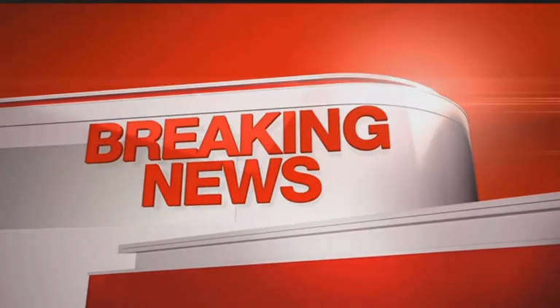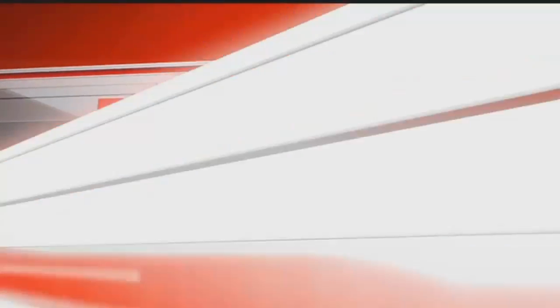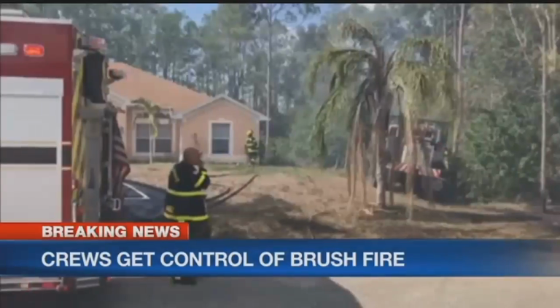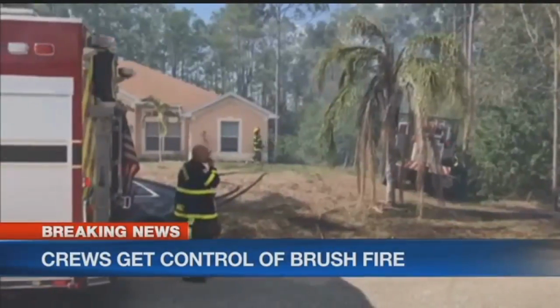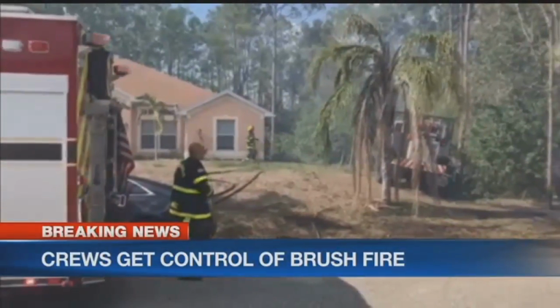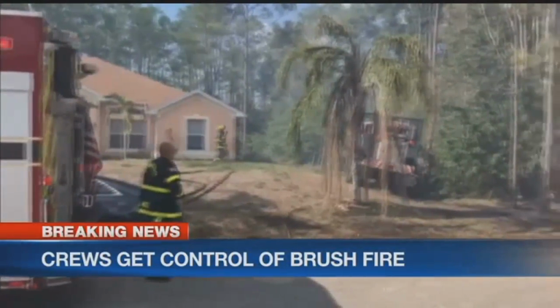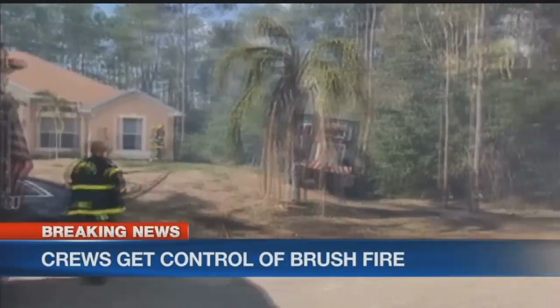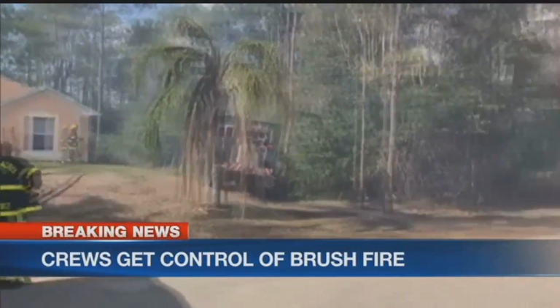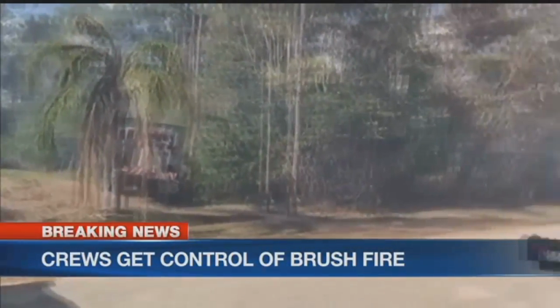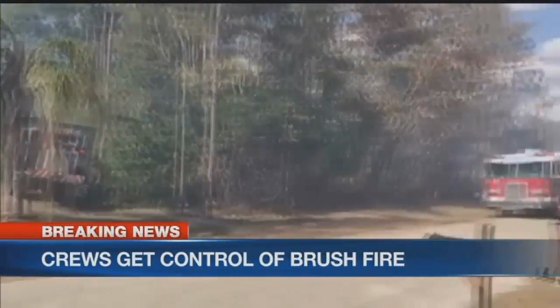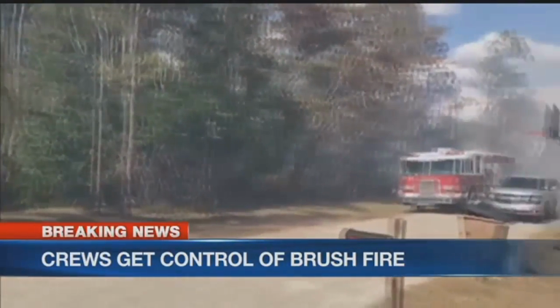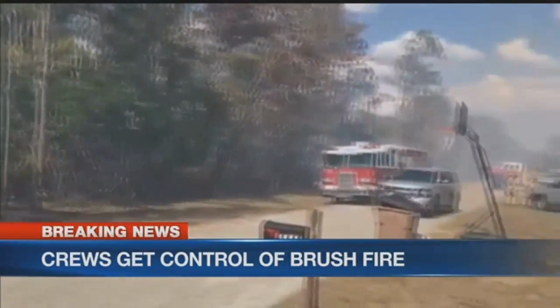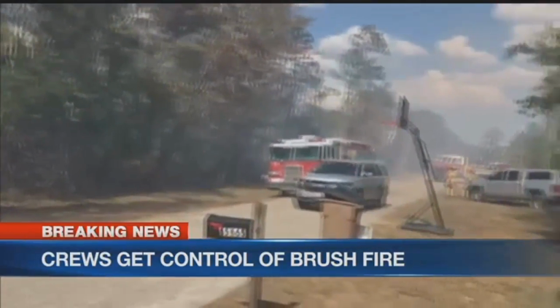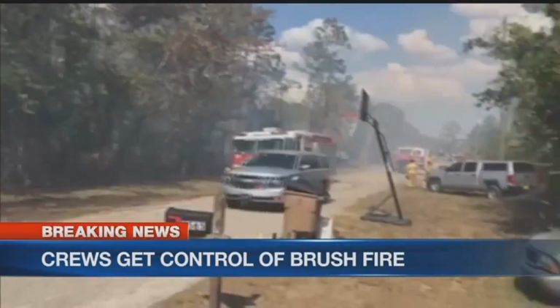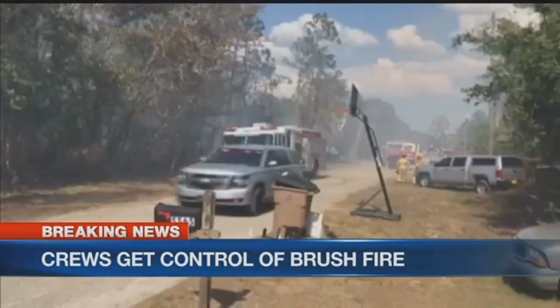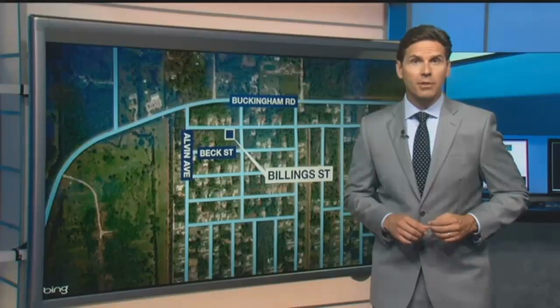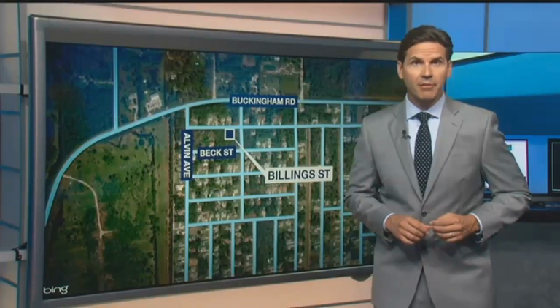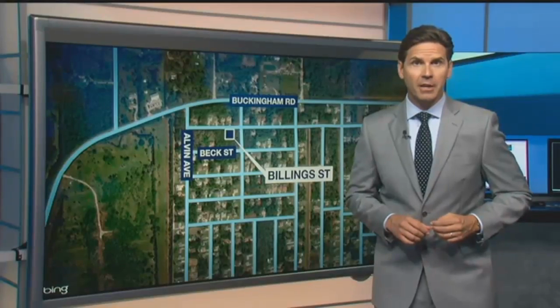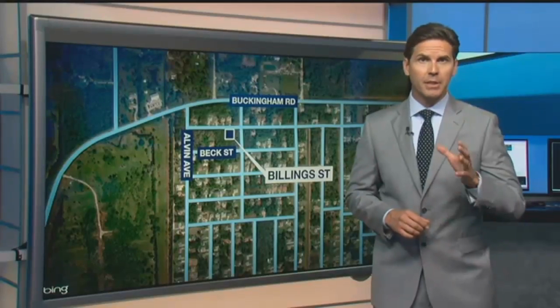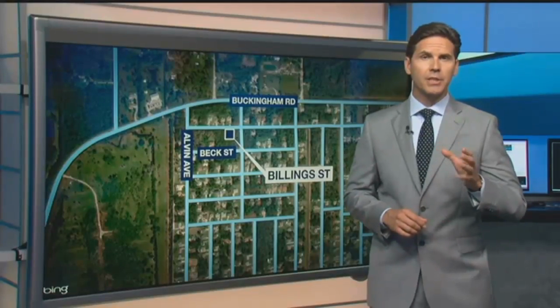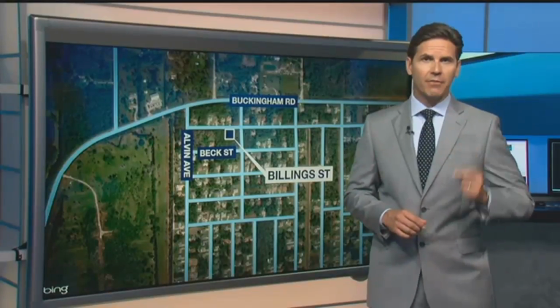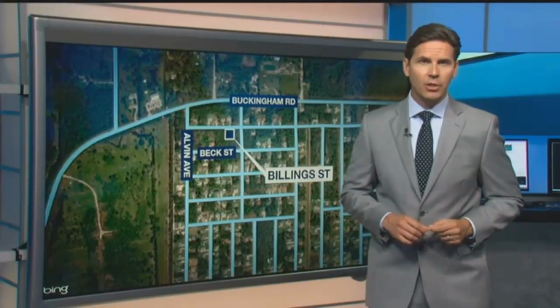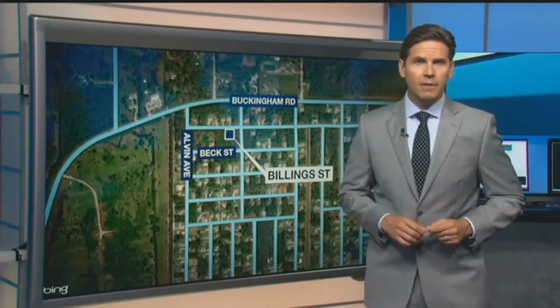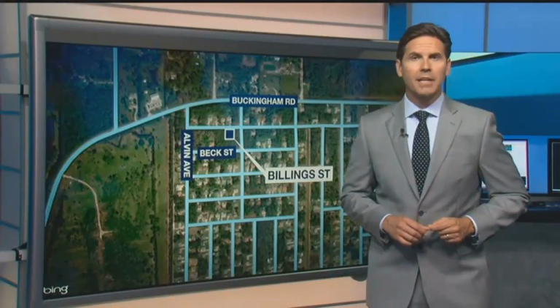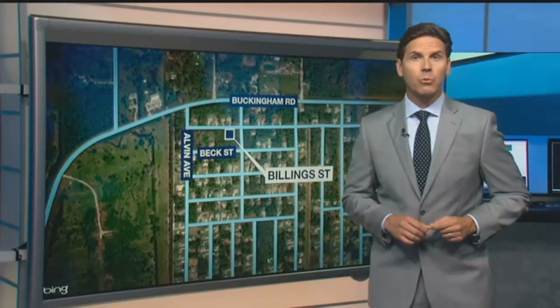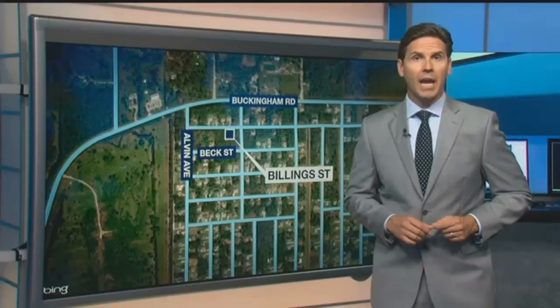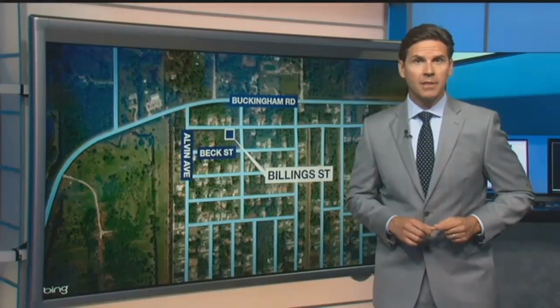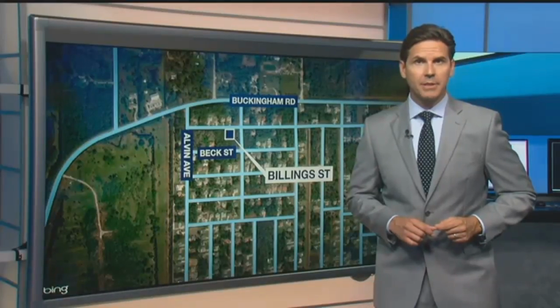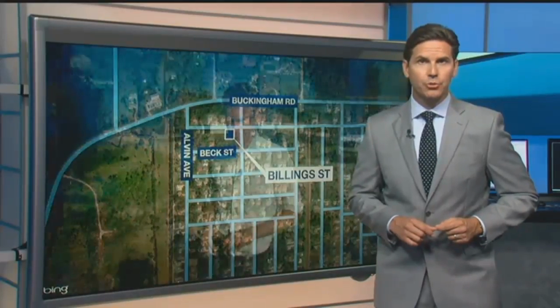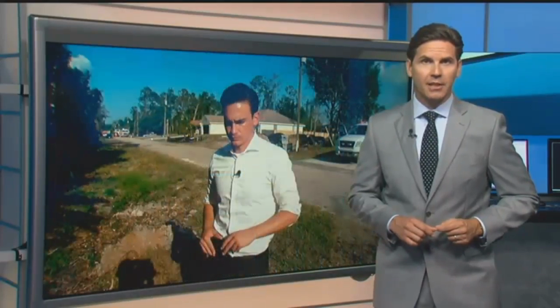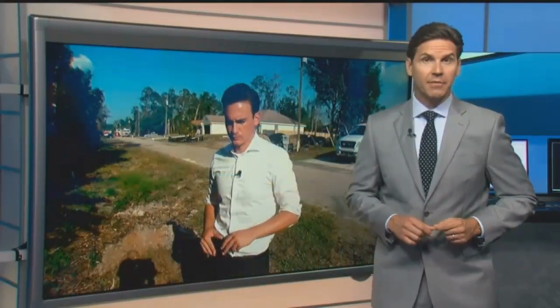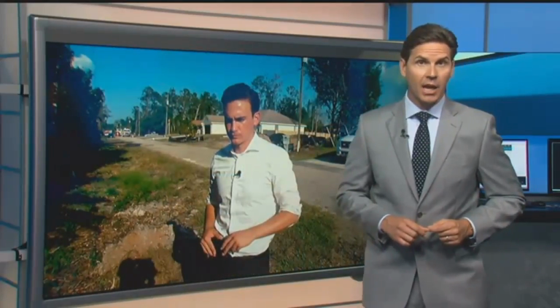Breaking right now at 6, firefighters just got control of a brush fire in Lehigh Acres. We have been on the scene of the fire near Billing Street and Alvin Avenue for the past hour and a half. NBC2's Trent Kelly is live there now.